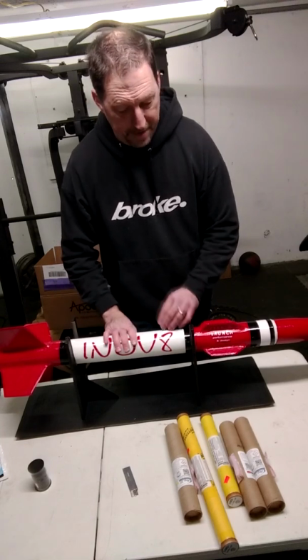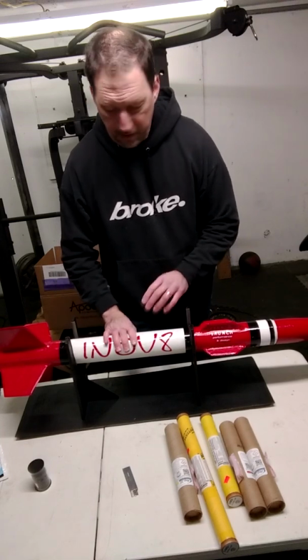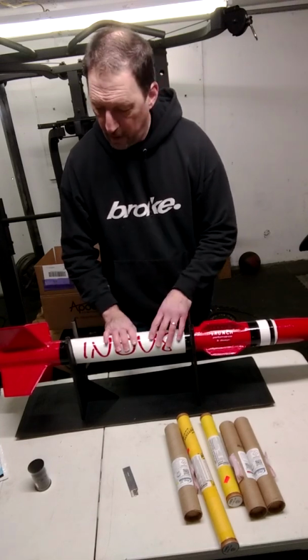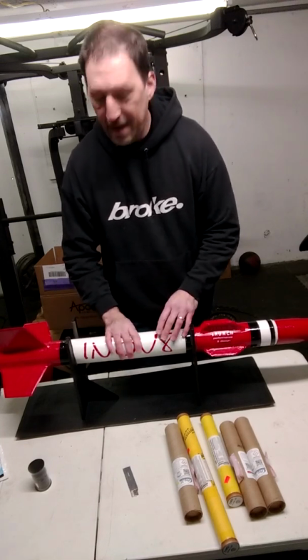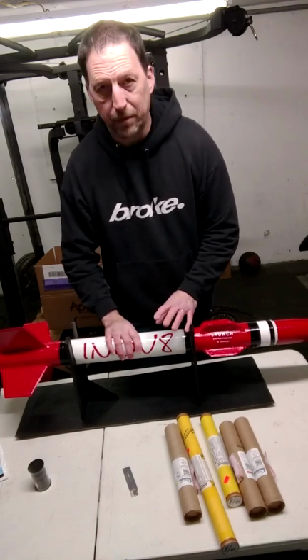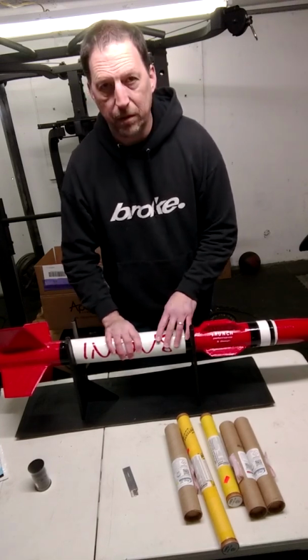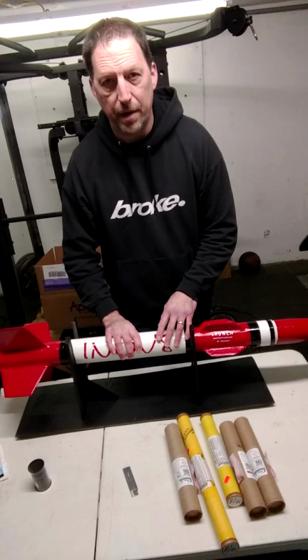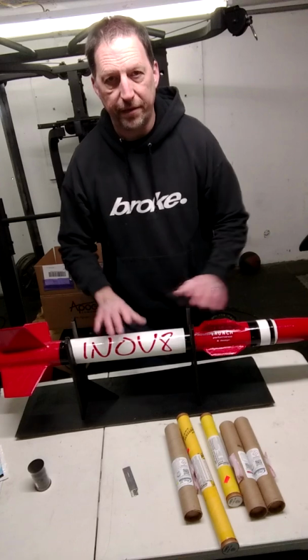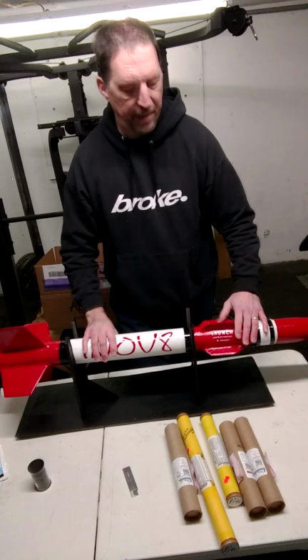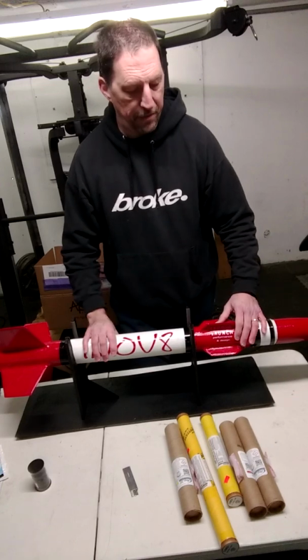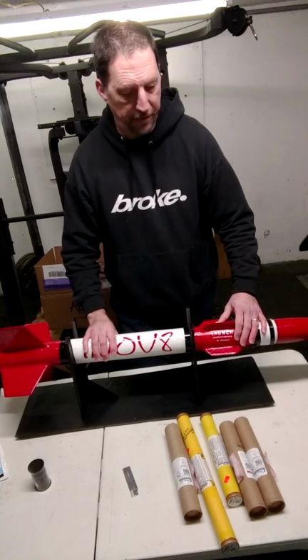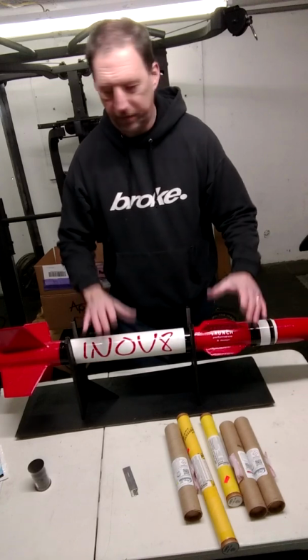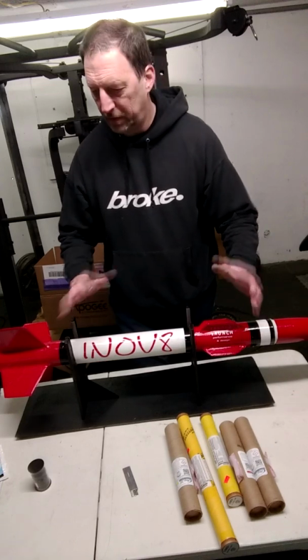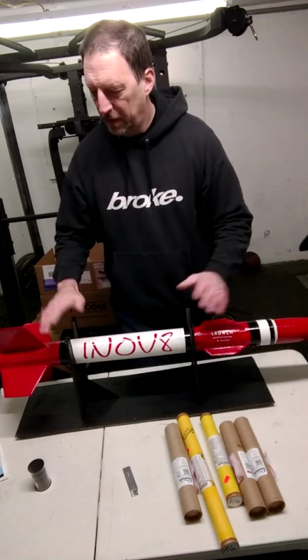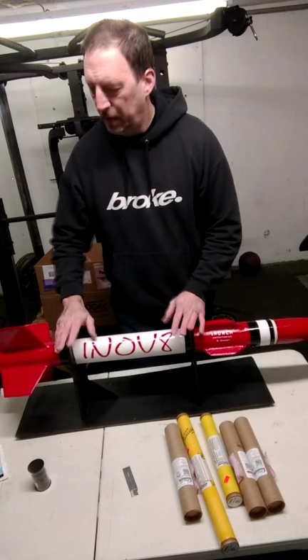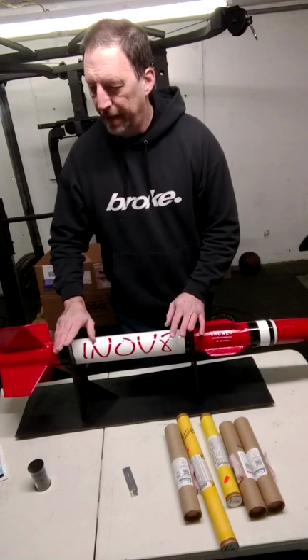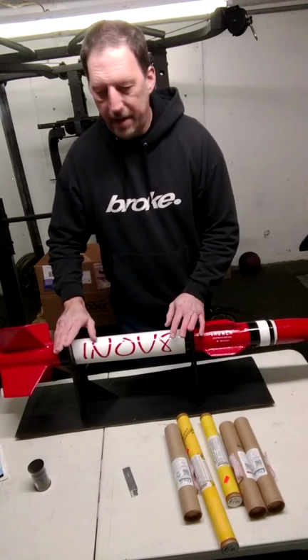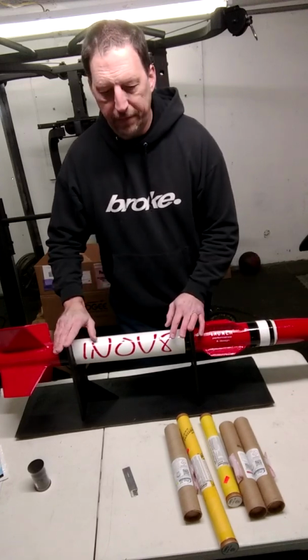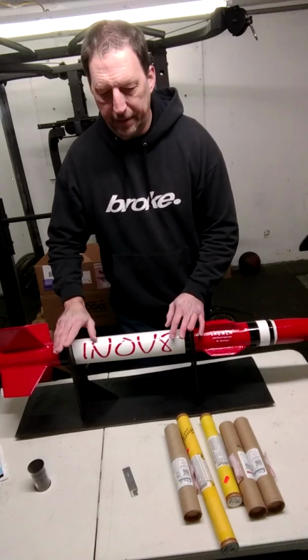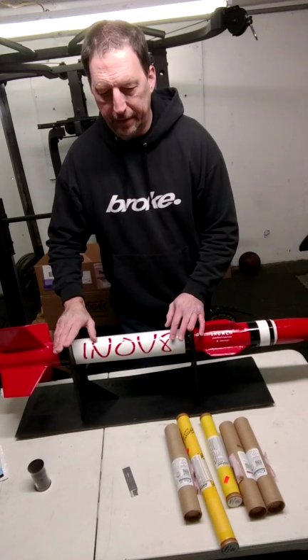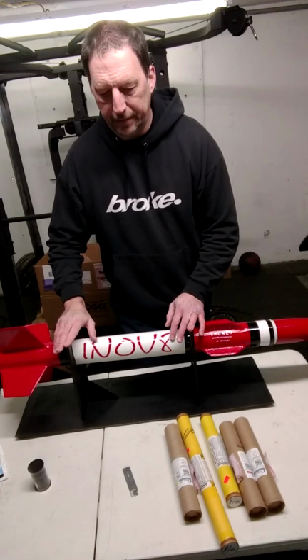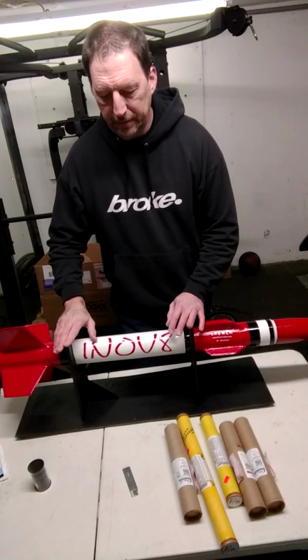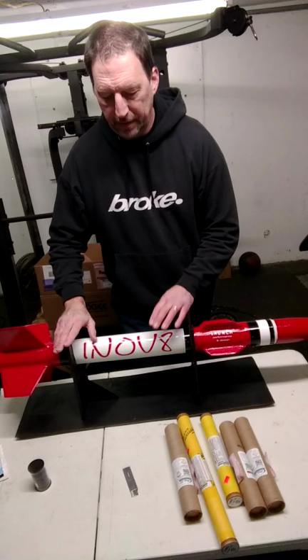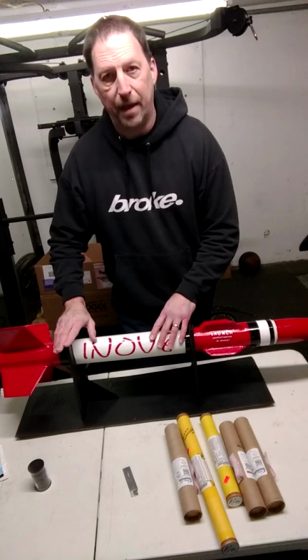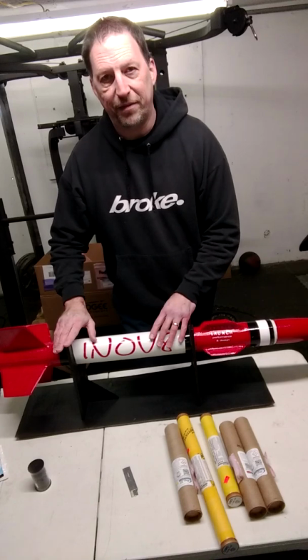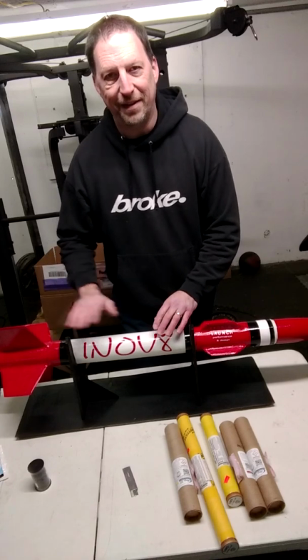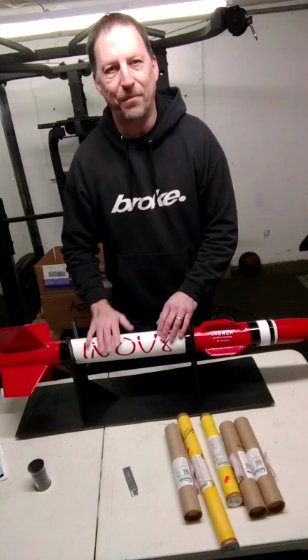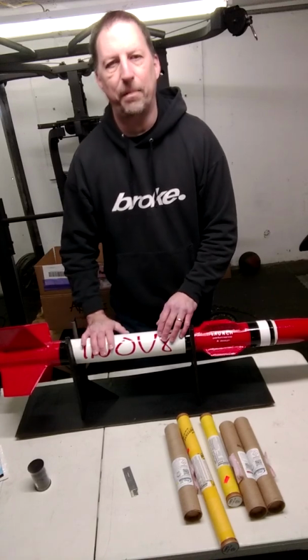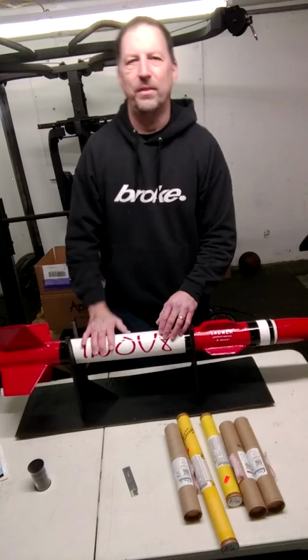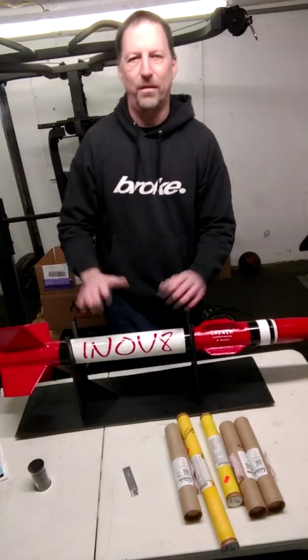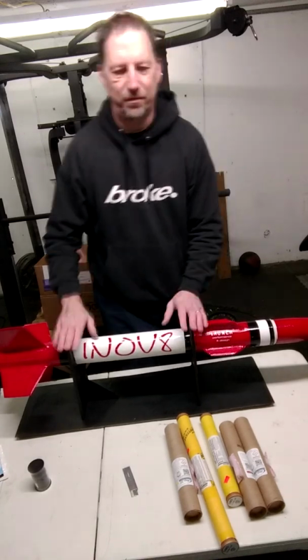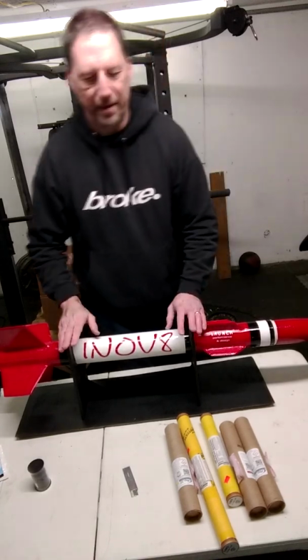That is what I have going on — that's the update. I'm excited, I'm super pumped. All this stuff is coming in.